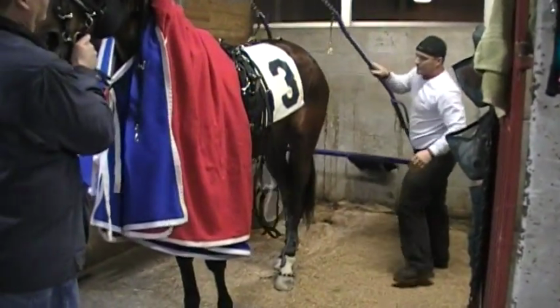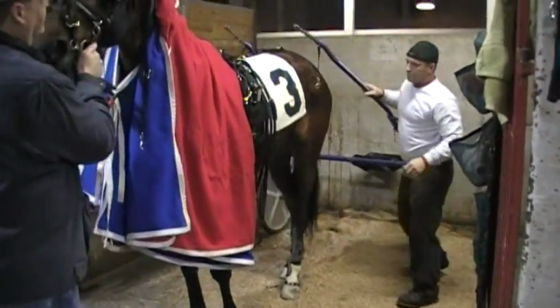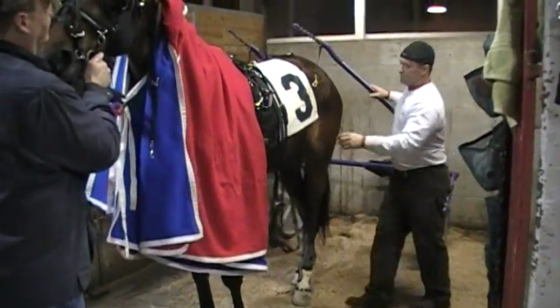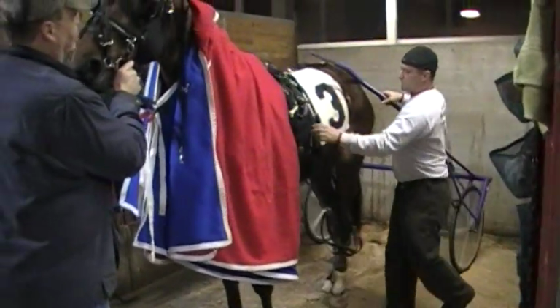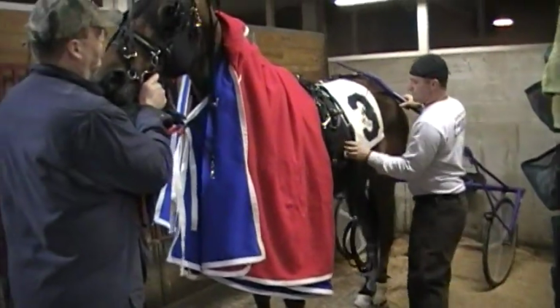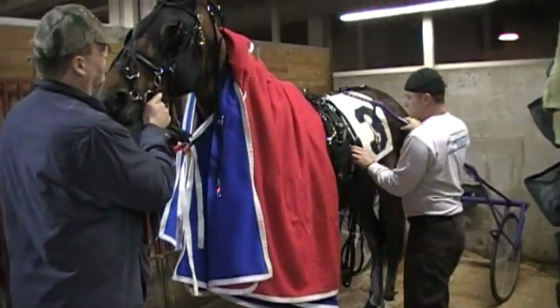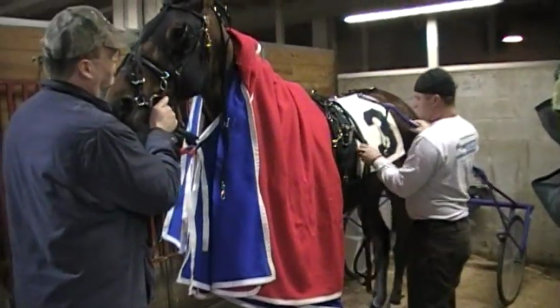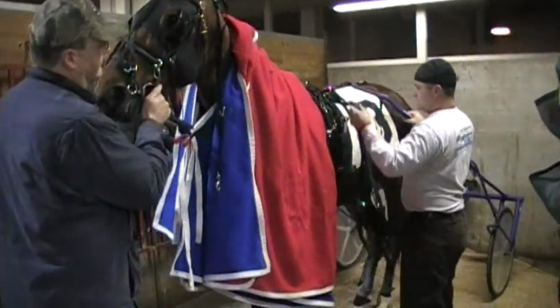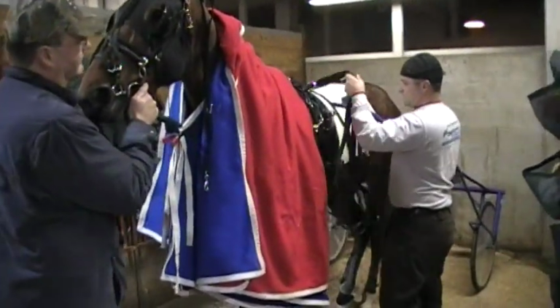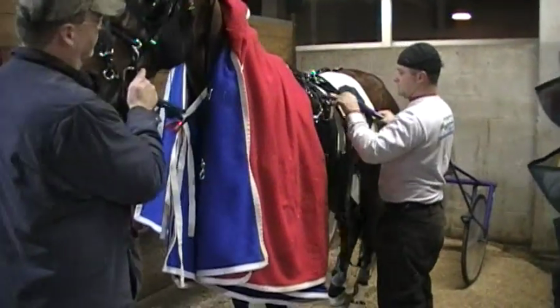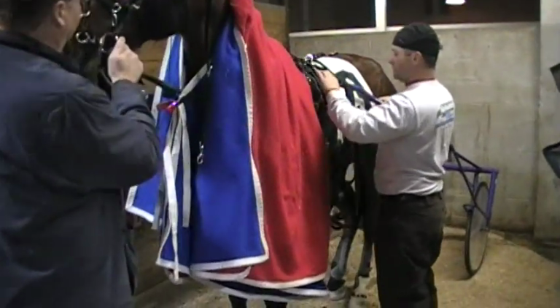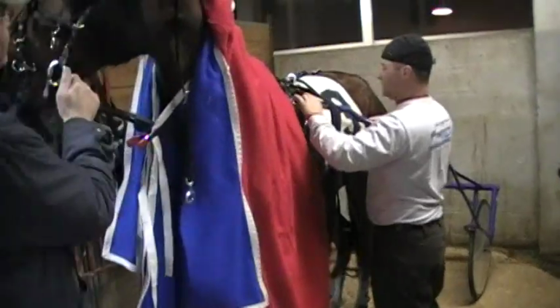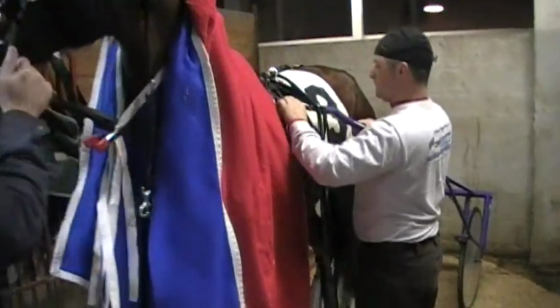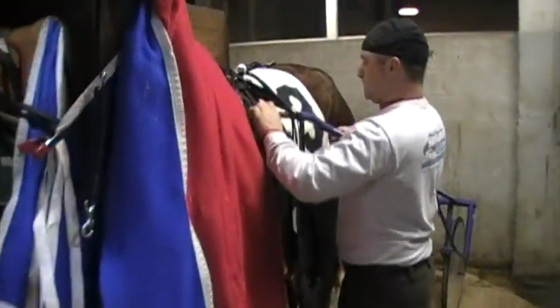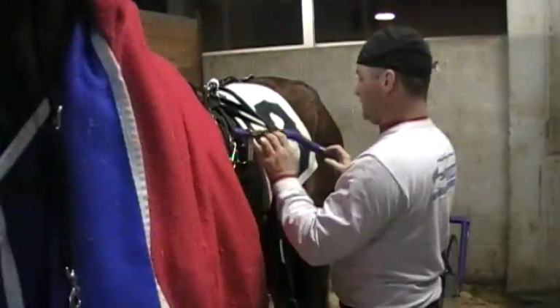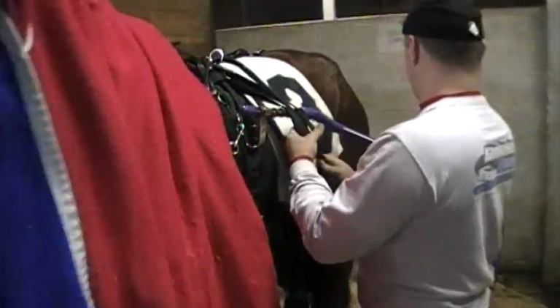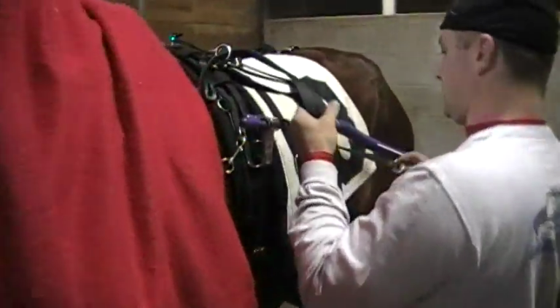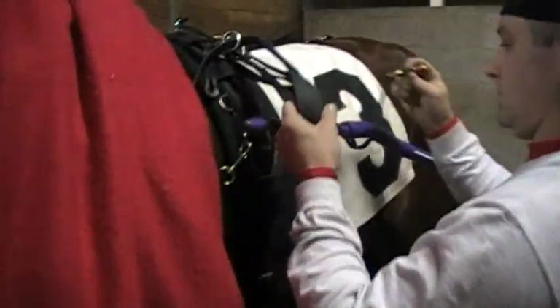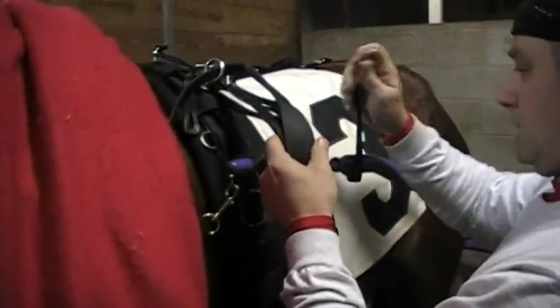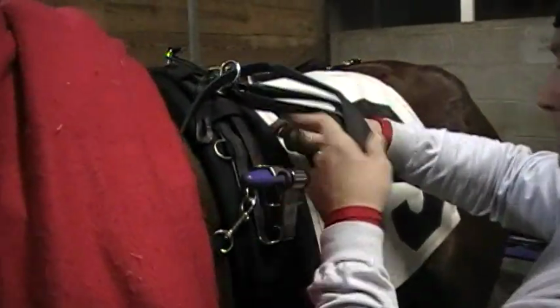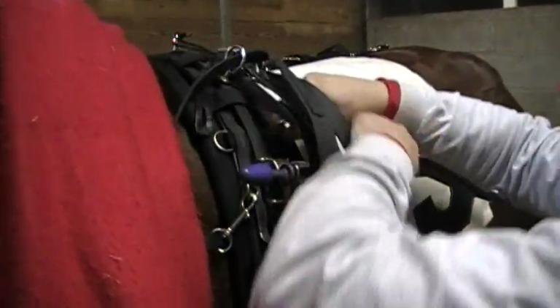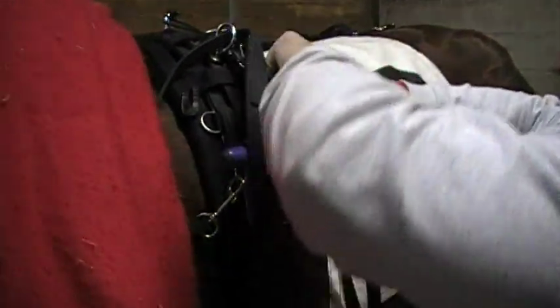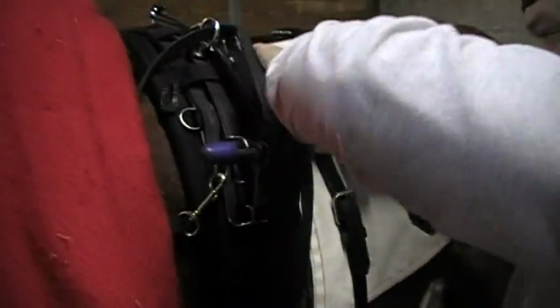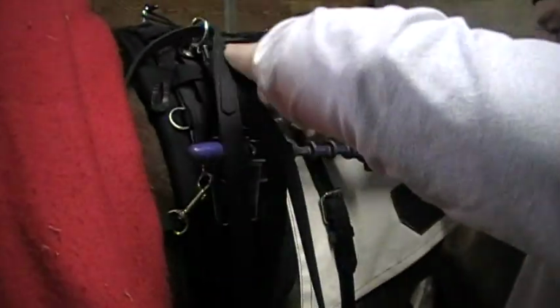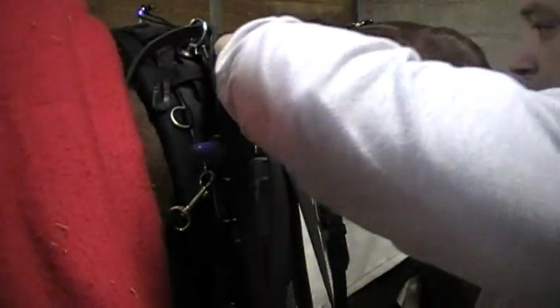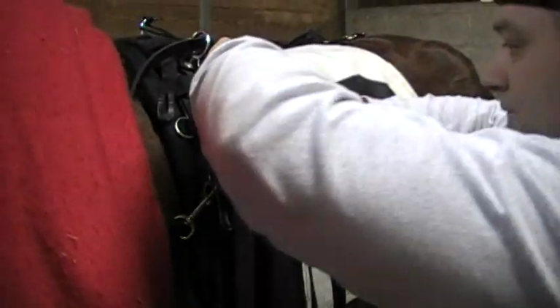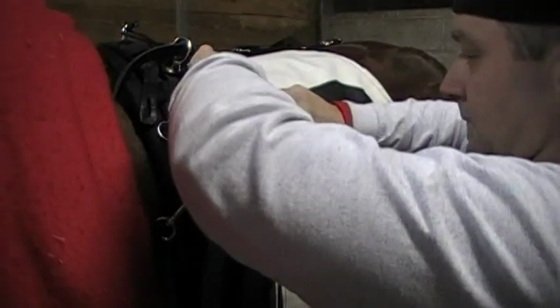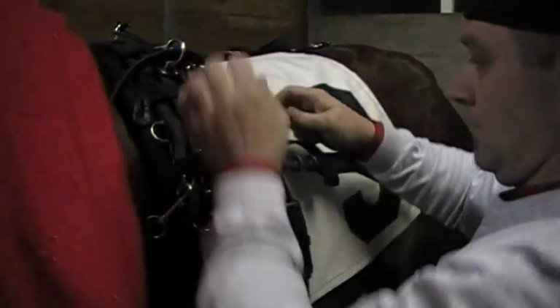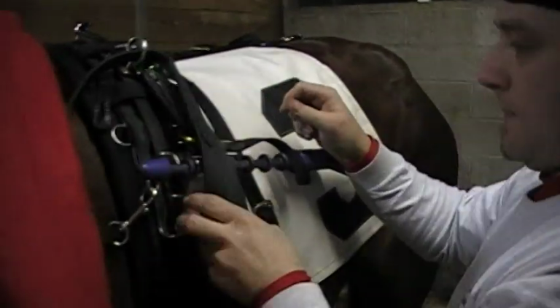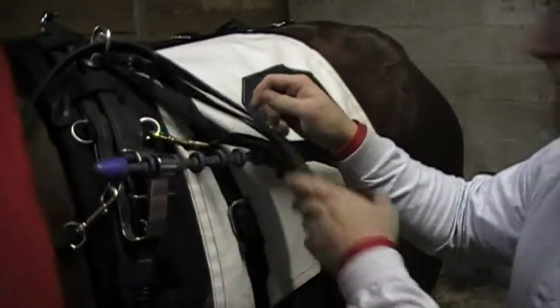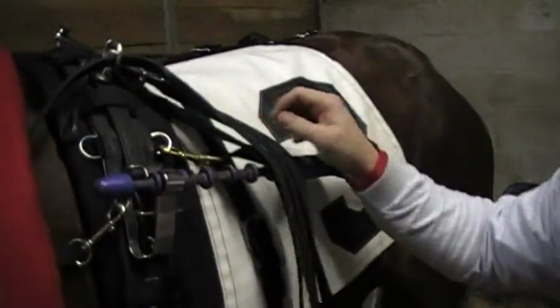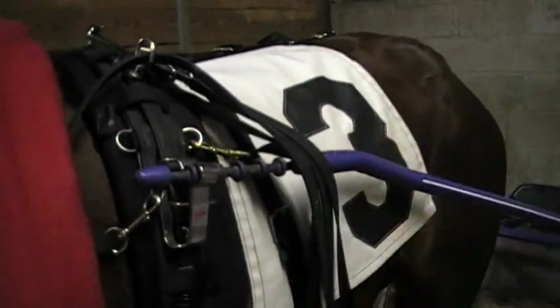Phil's moving her forward. Just a quick release type of mechanism. We'll put on a safety strap.